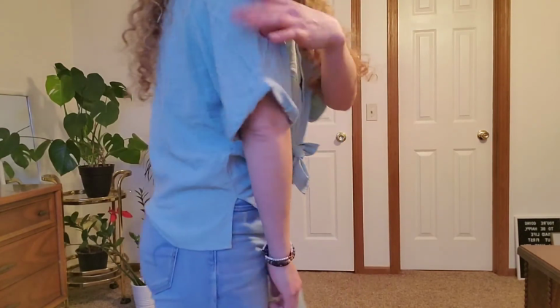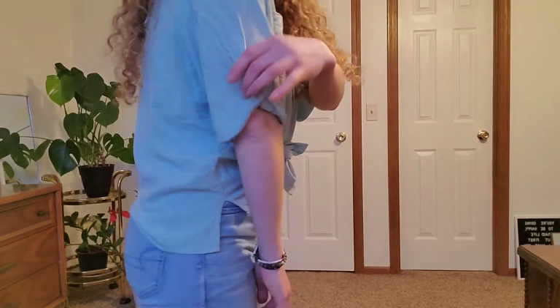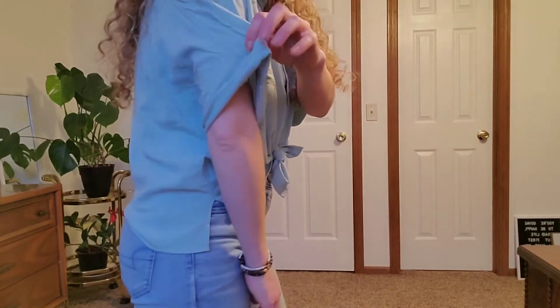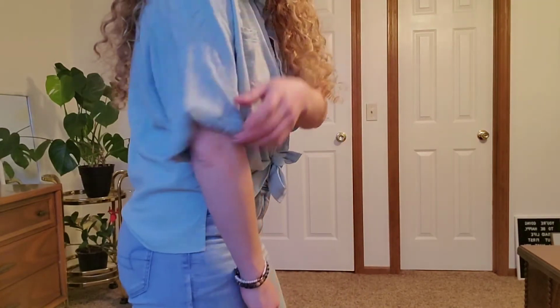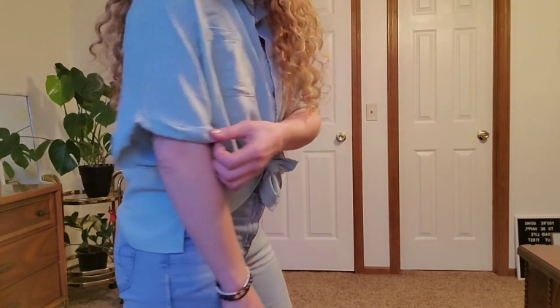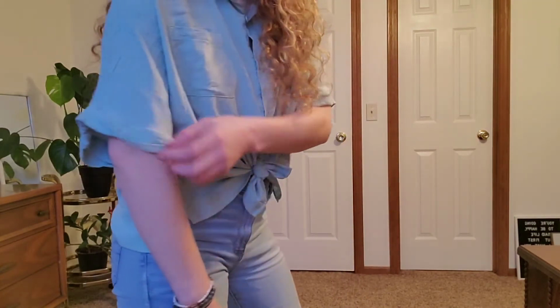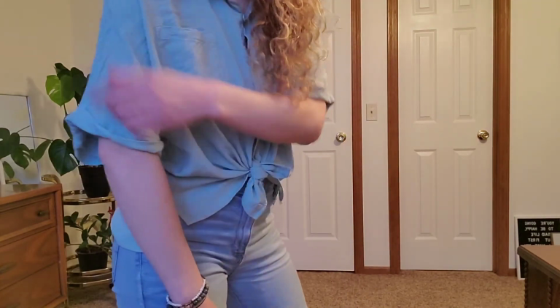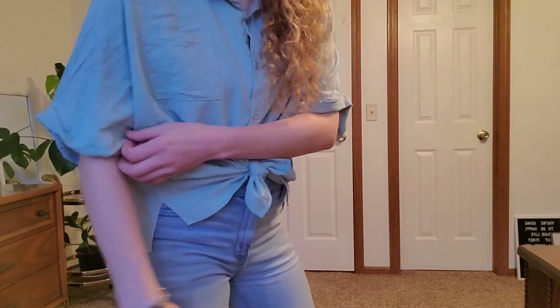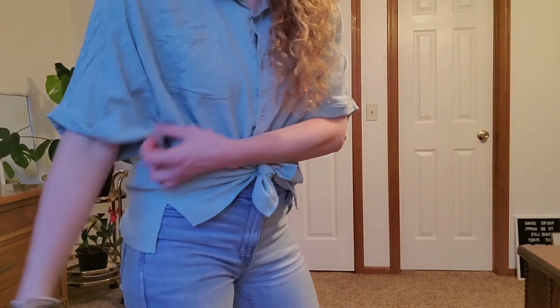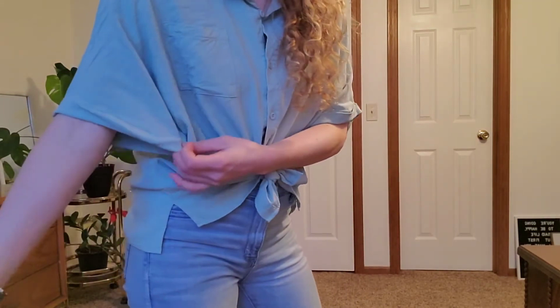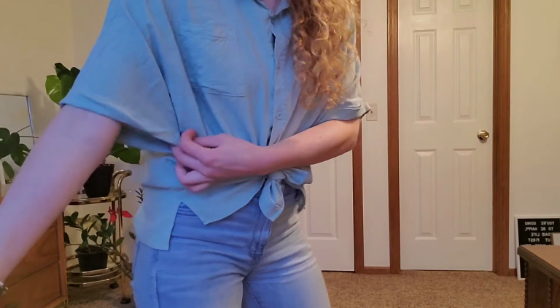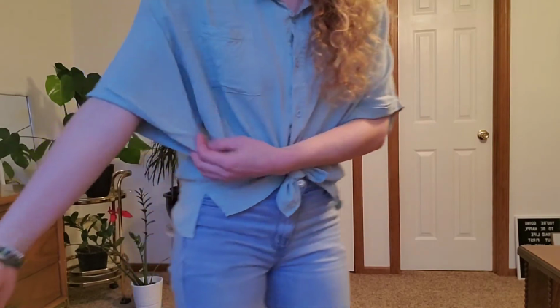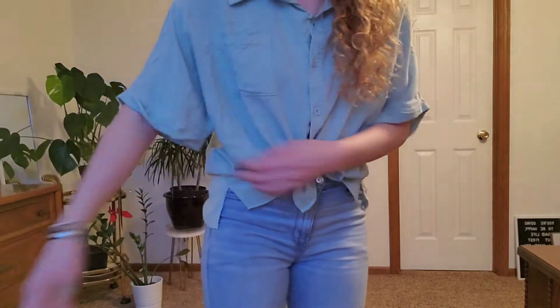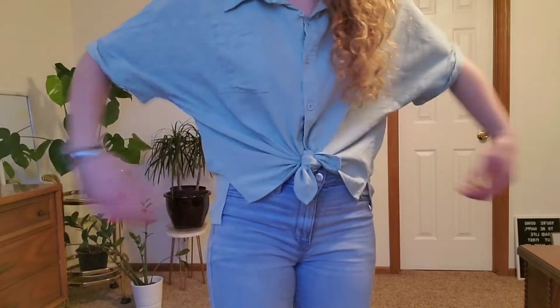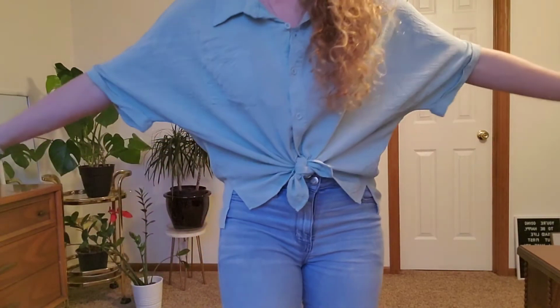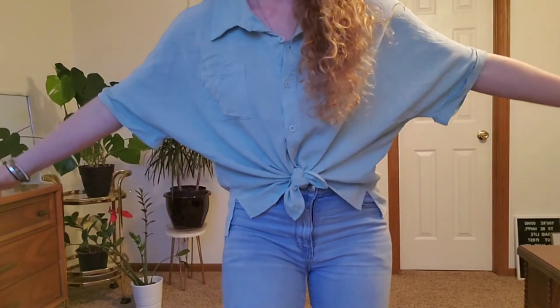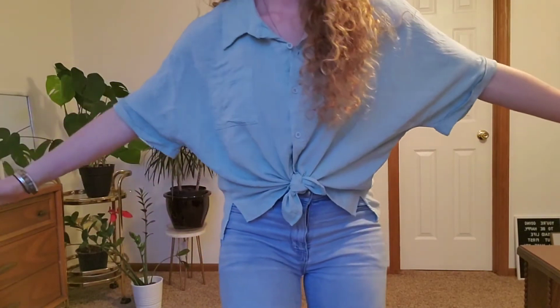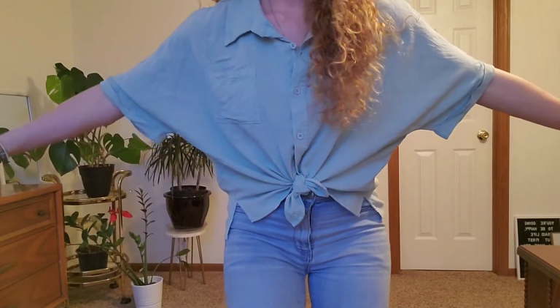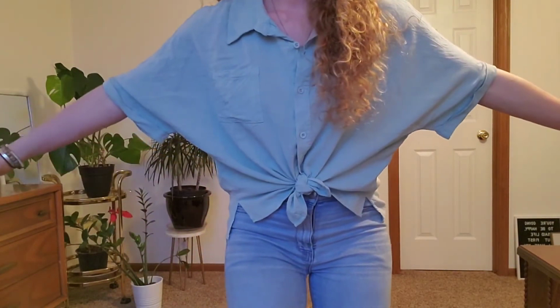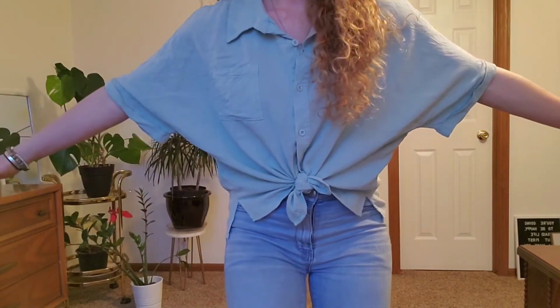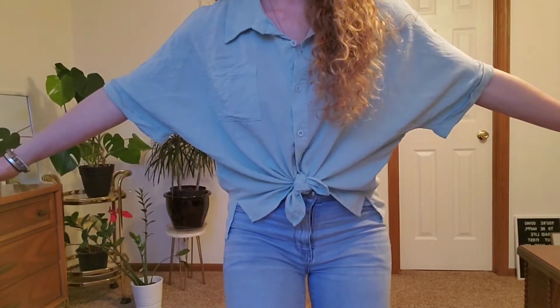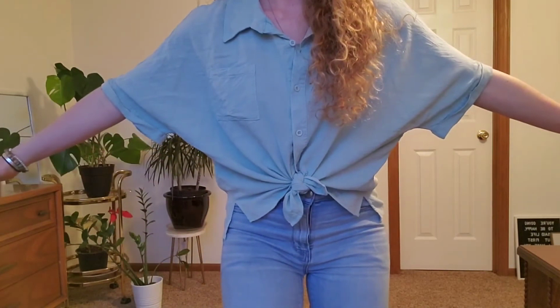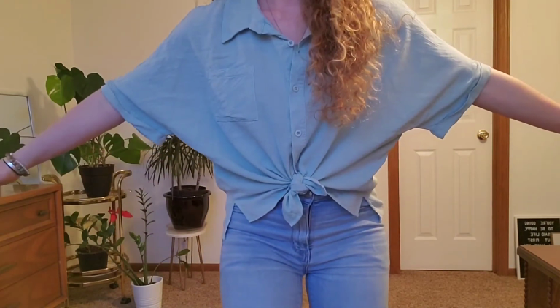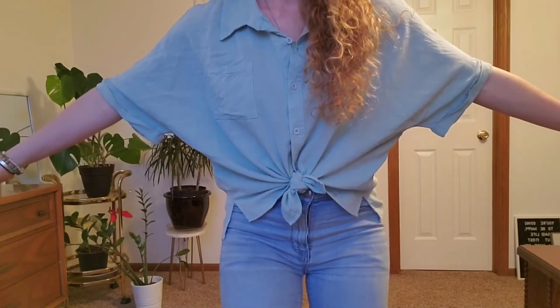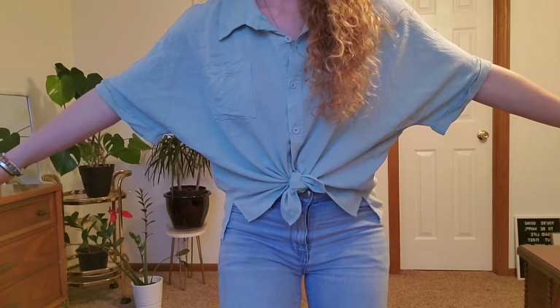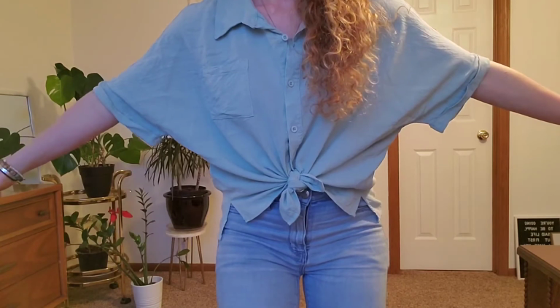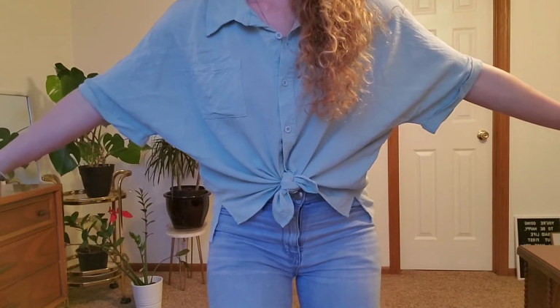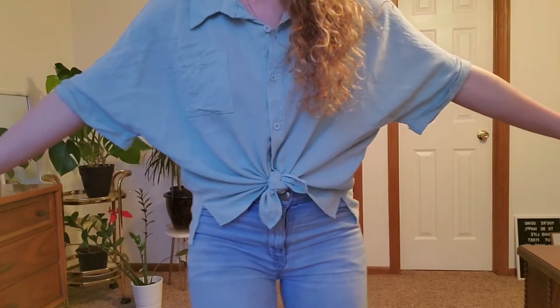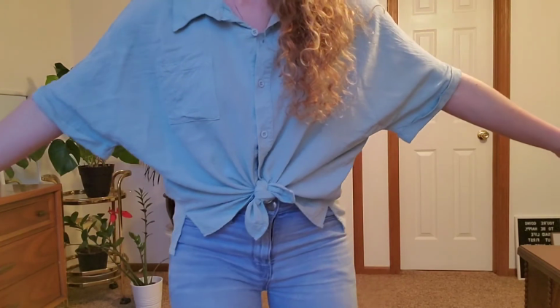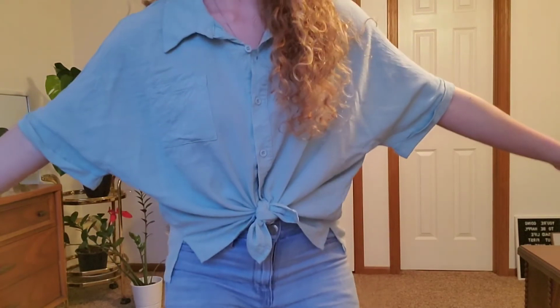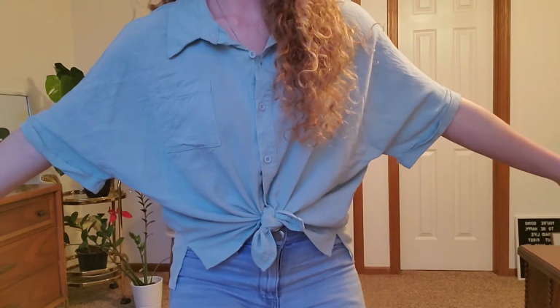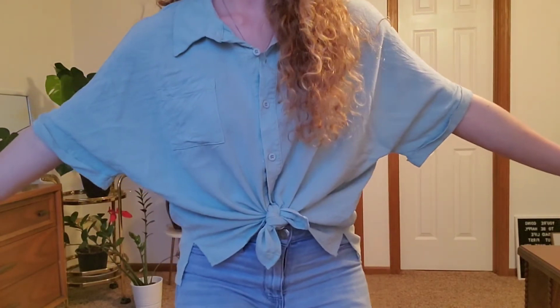And these sleeves — they tuck up on the sides and are nice and flowy, like I said. So it gives you a nice room. This shirt is a mint green.